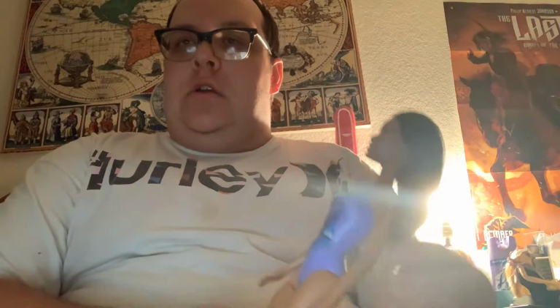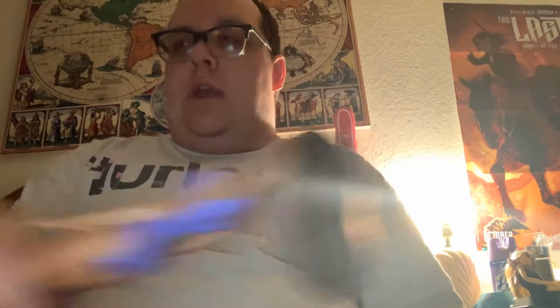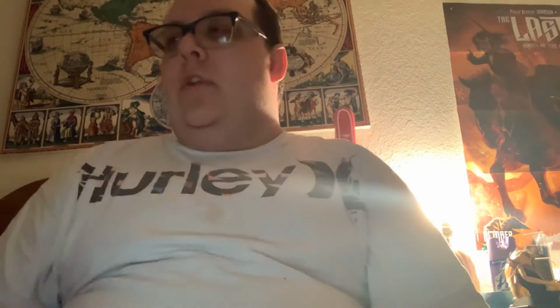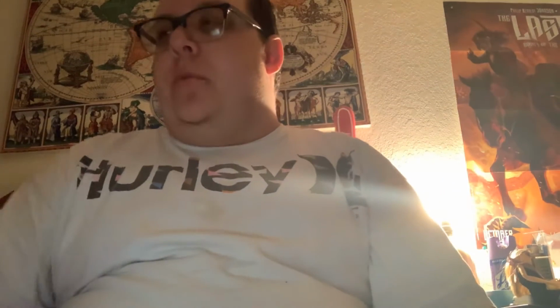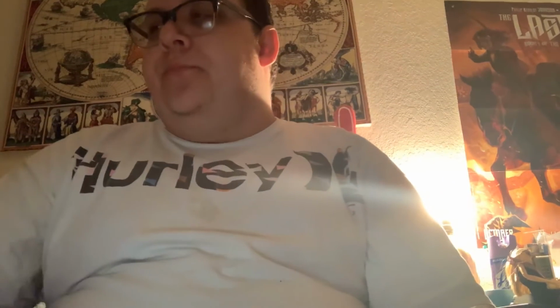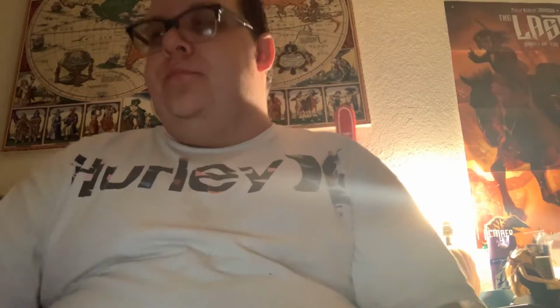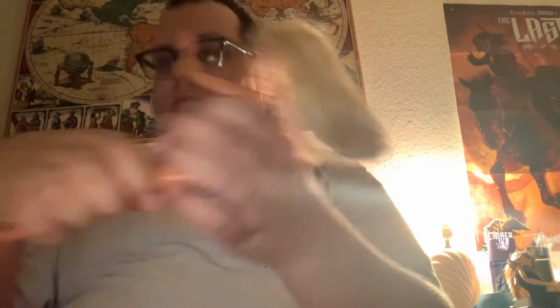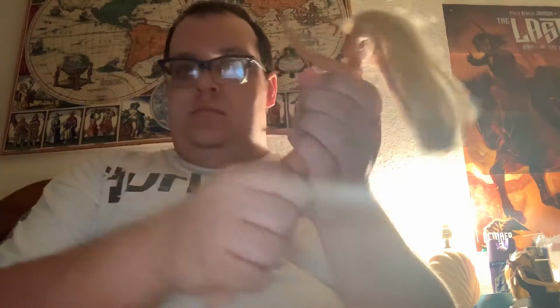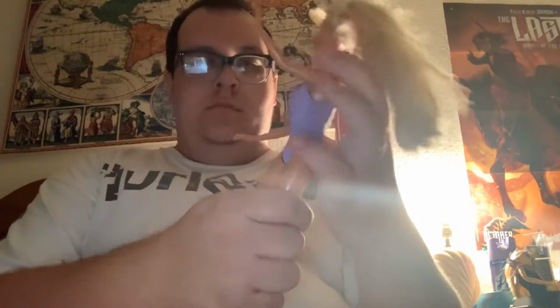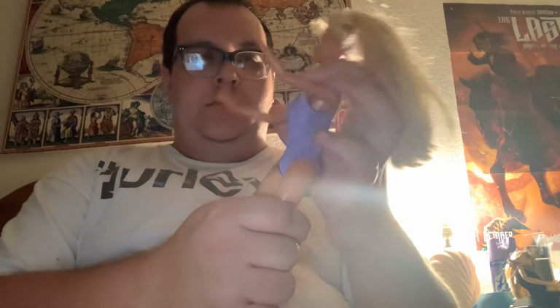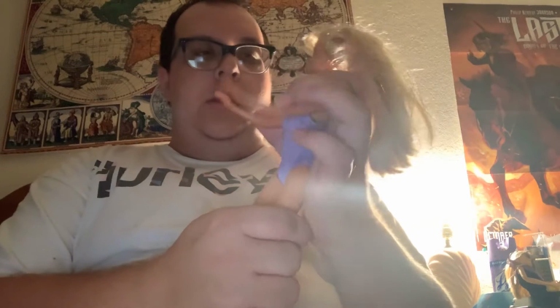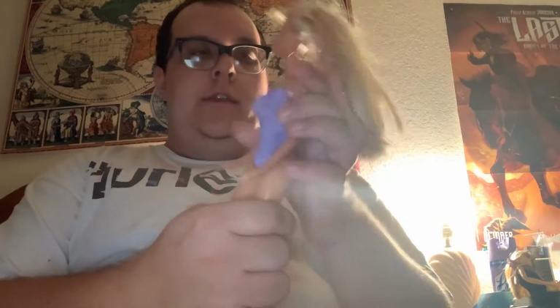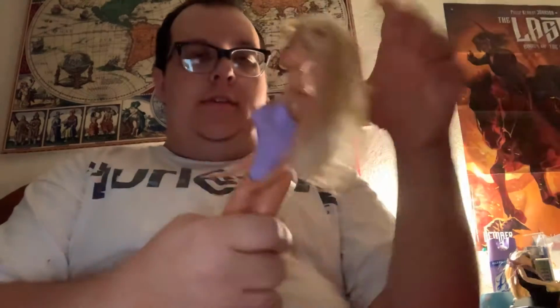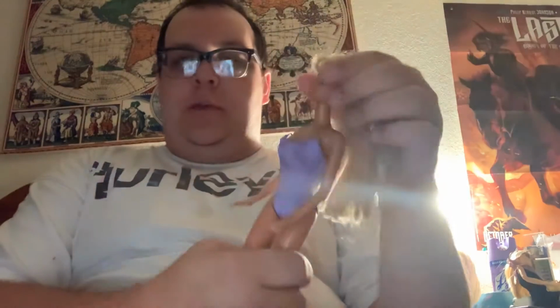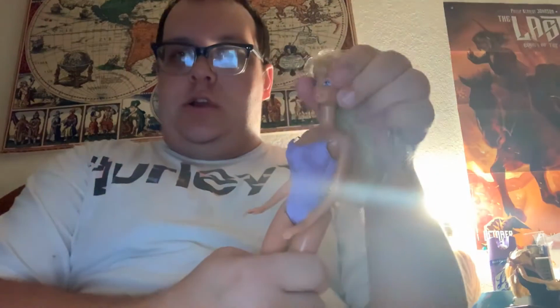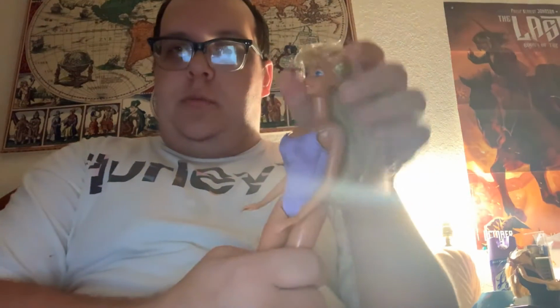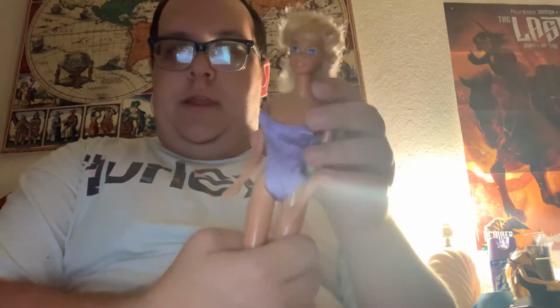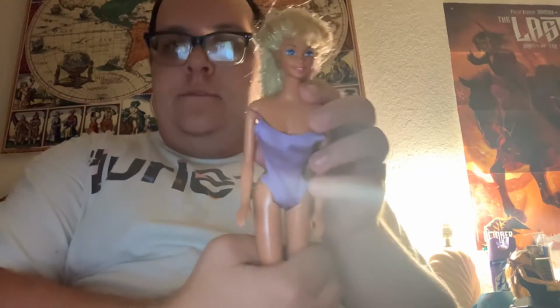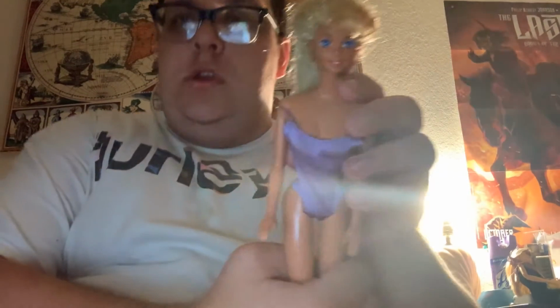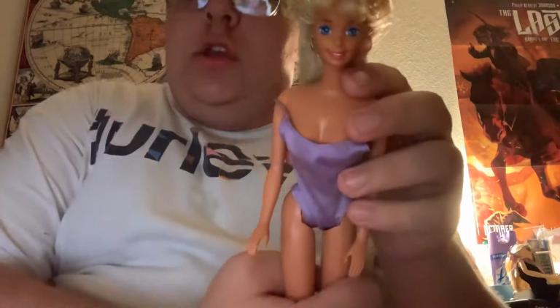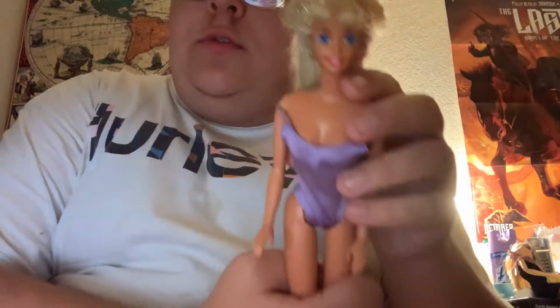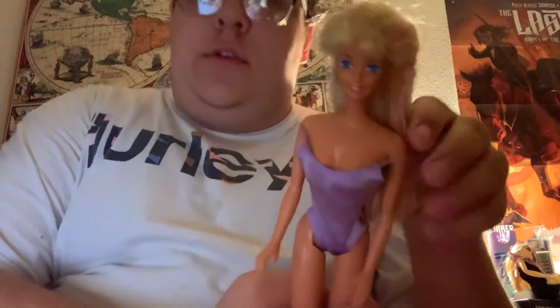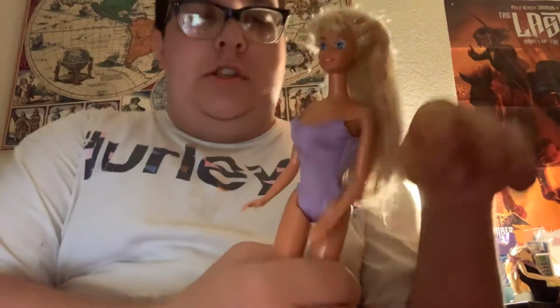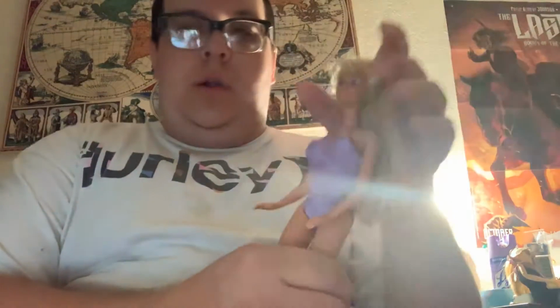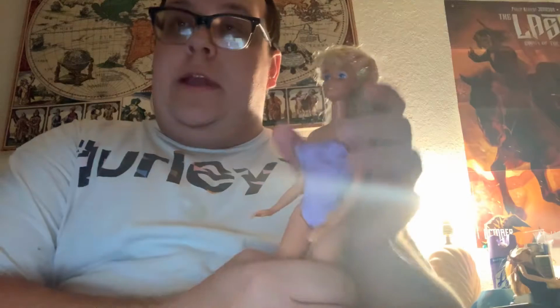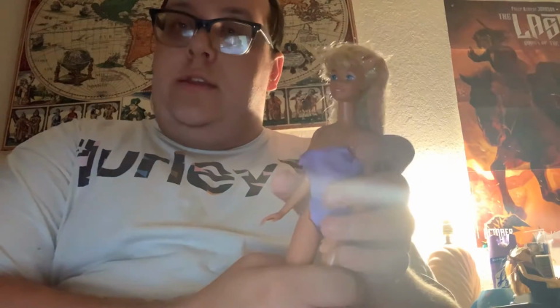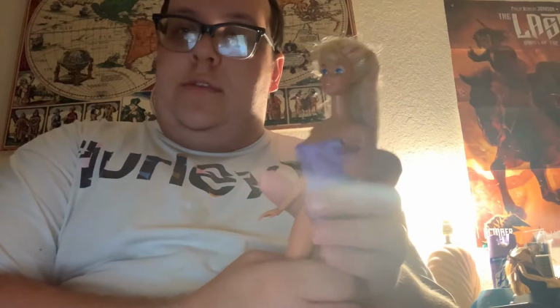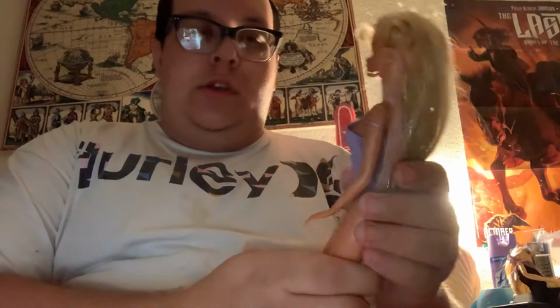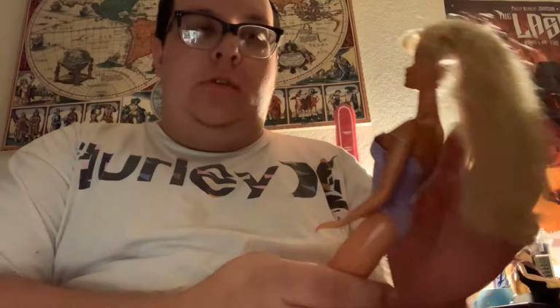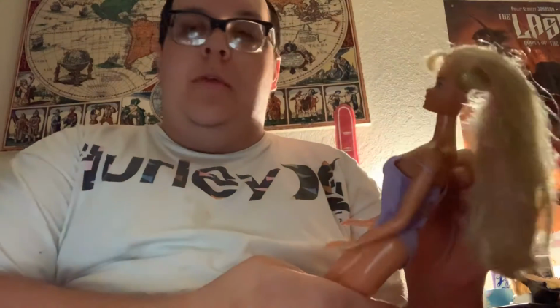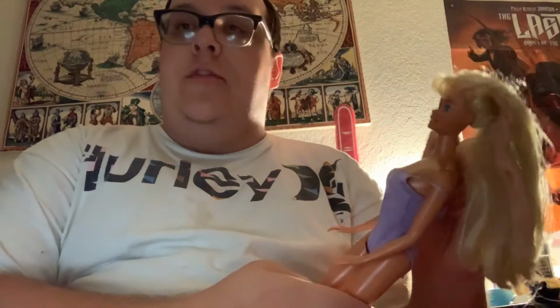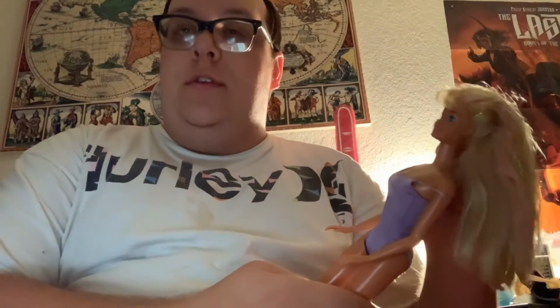For example, the 1997 Splashin' Color Barbie. She was known as a budget Barbie back in 1997 — she was about maybe $5 to $10.